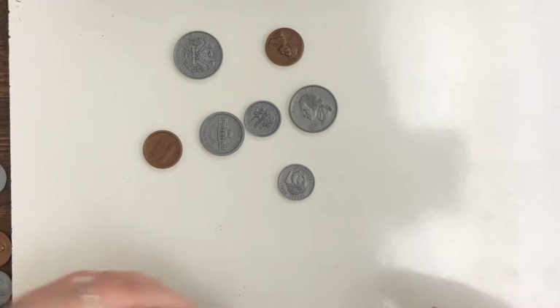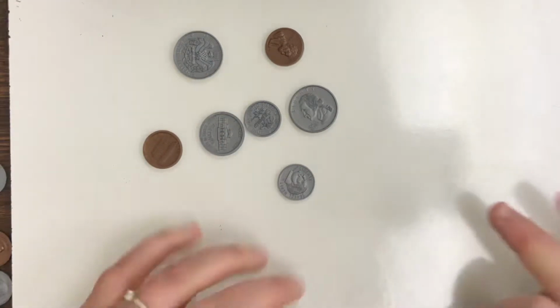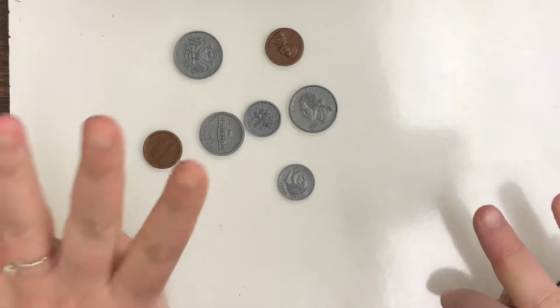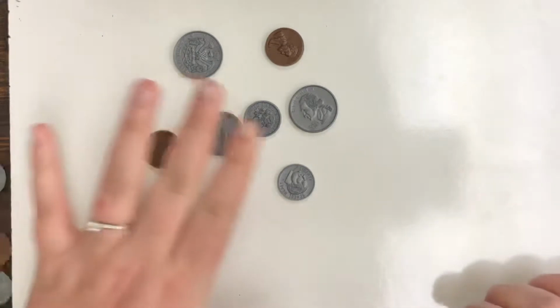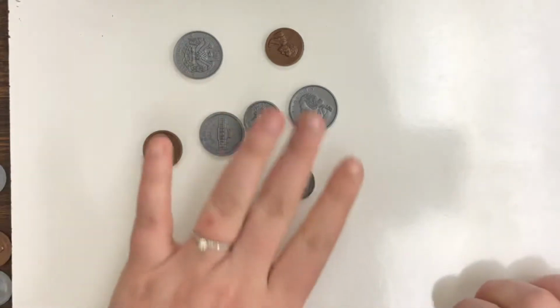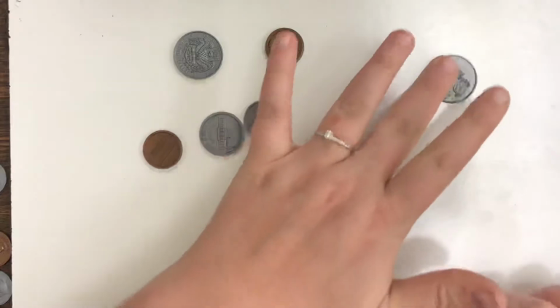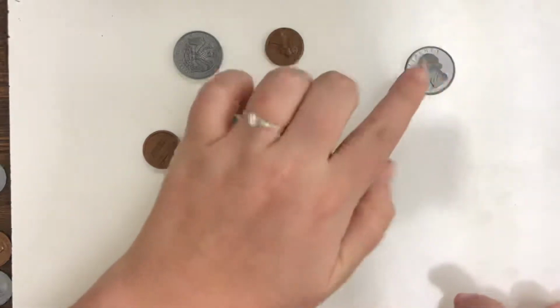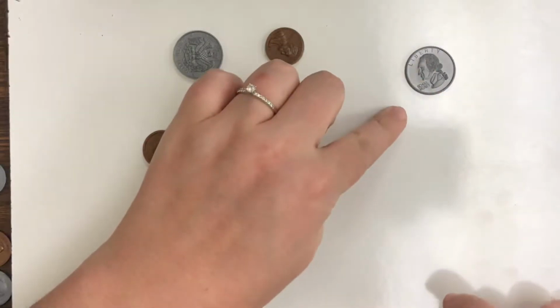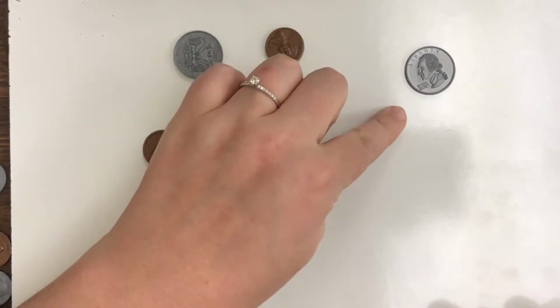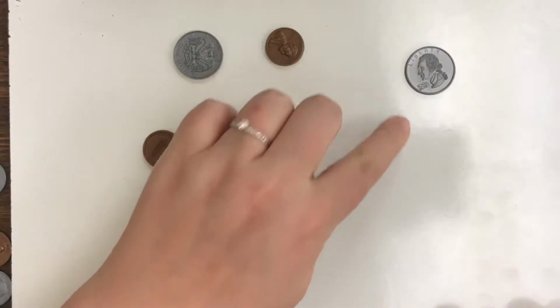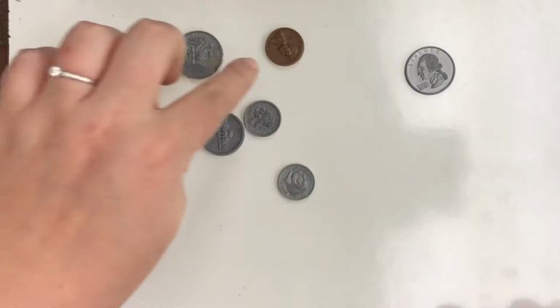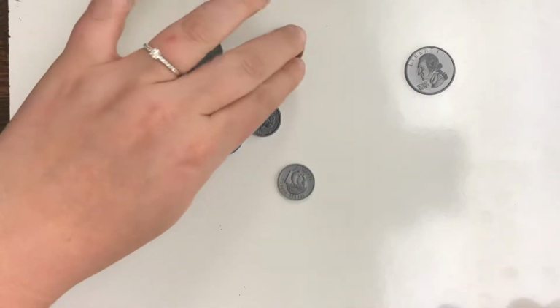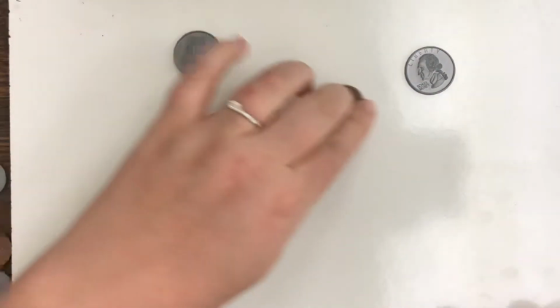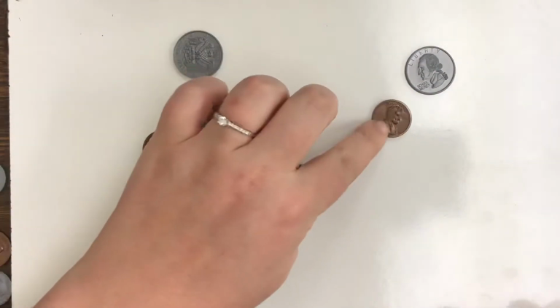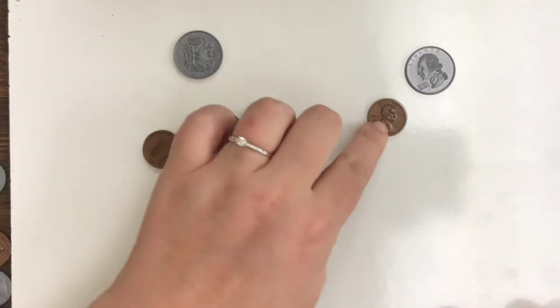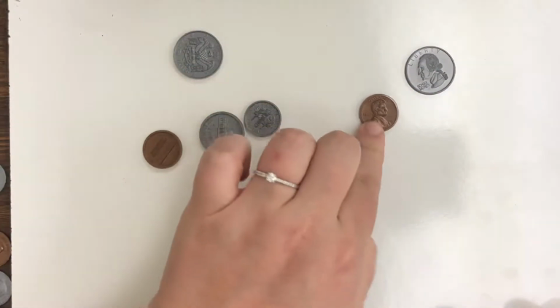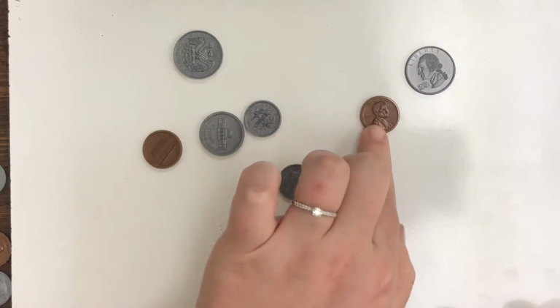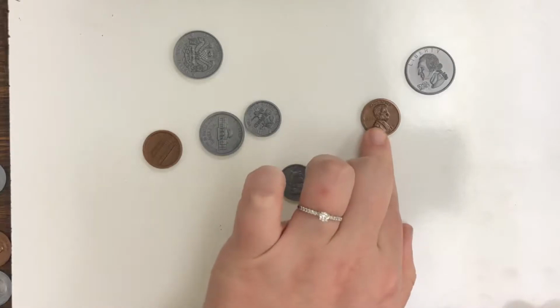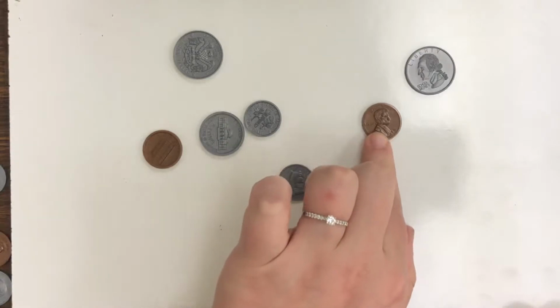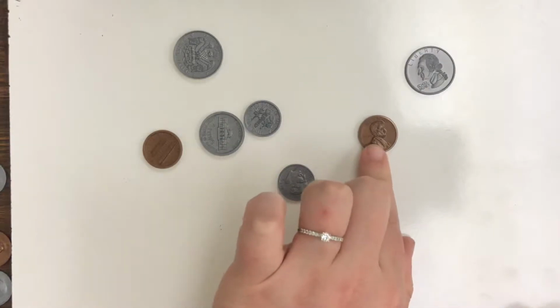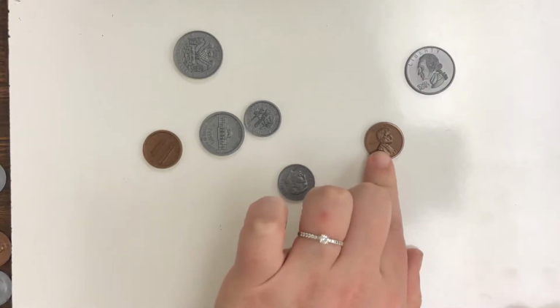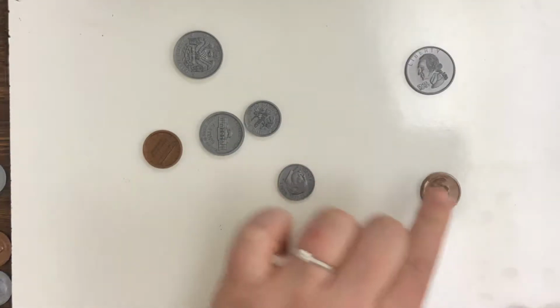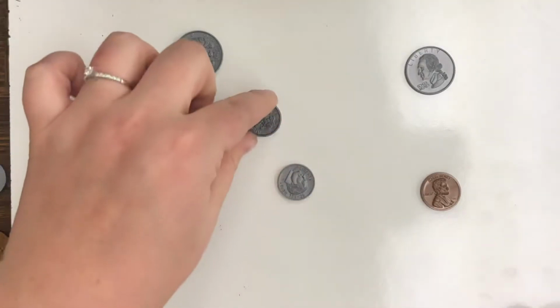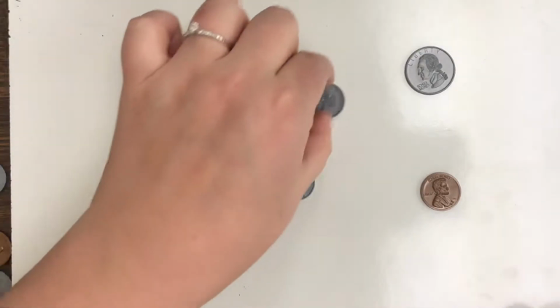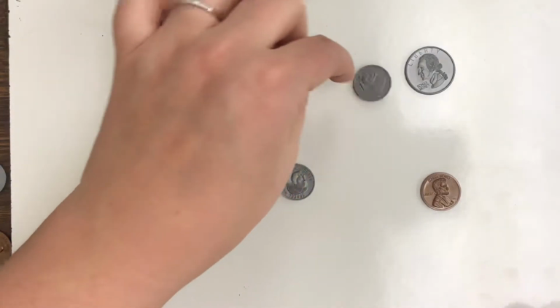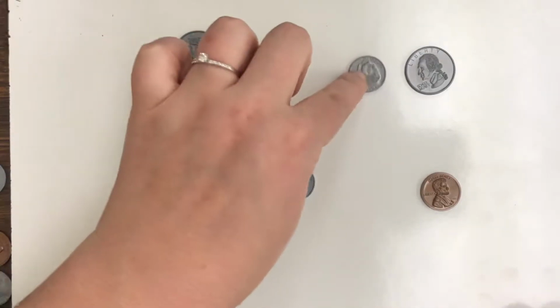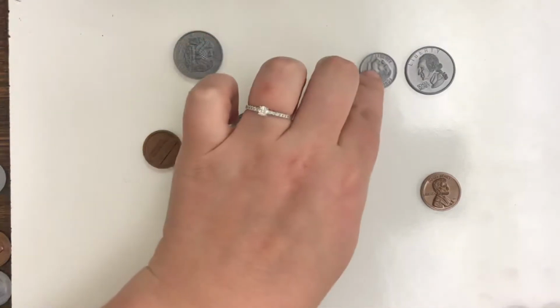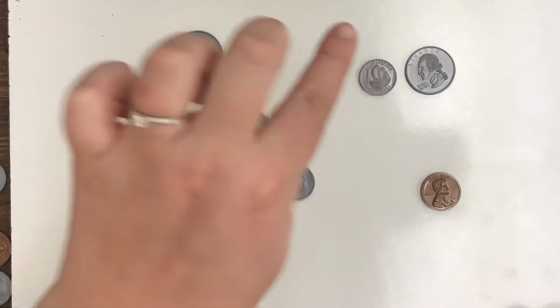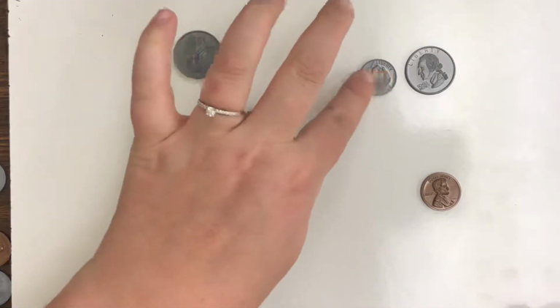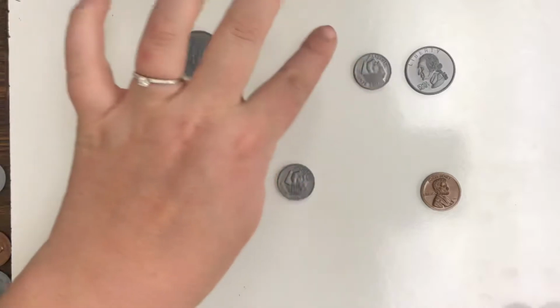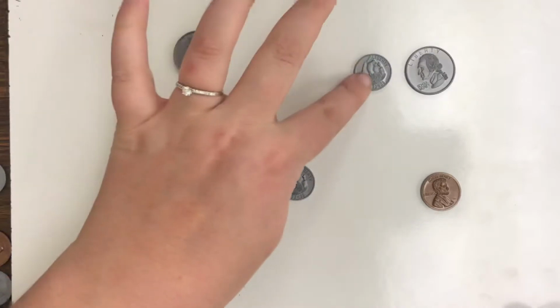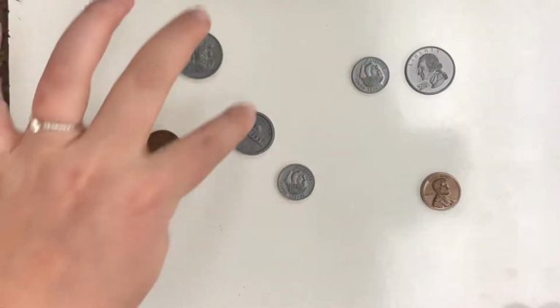So first of all, we have four different types of coins. We have a quarter, which is worth 25 cents — it's the biggest. We have a penny, which is worth 1 cent. It is the only copper colored coin. Next, we have a dime that is worth 10 cents. It is the smallest silver coin.